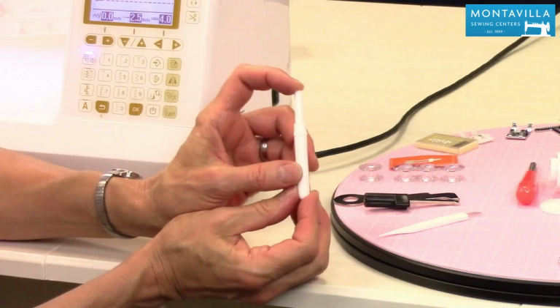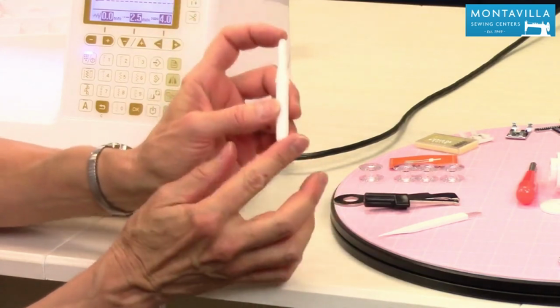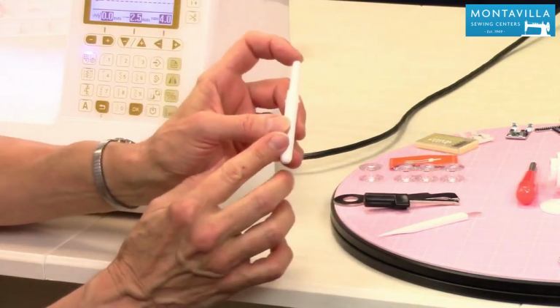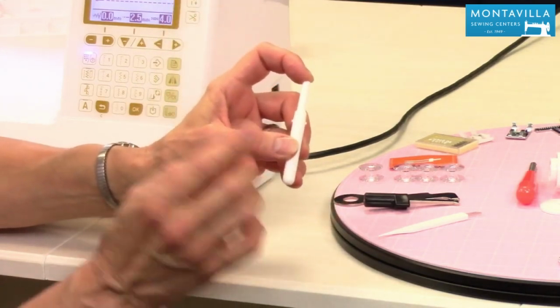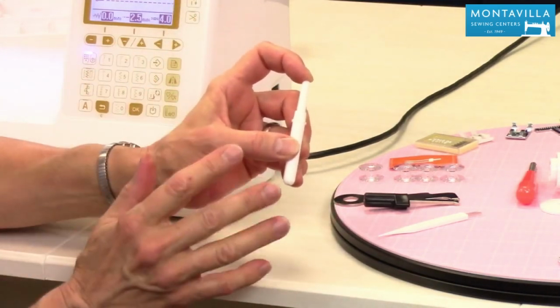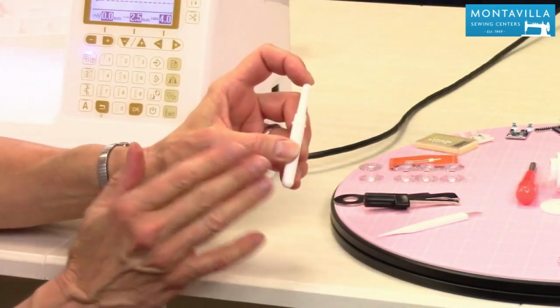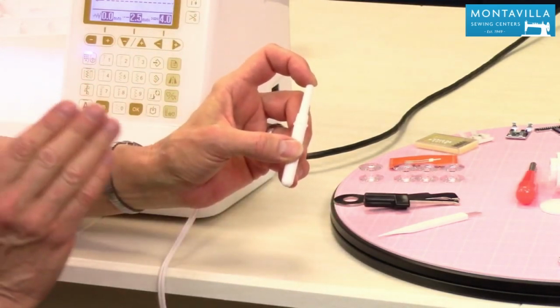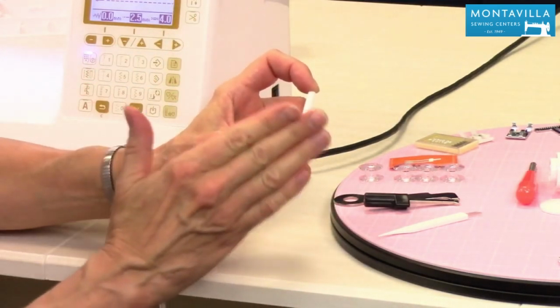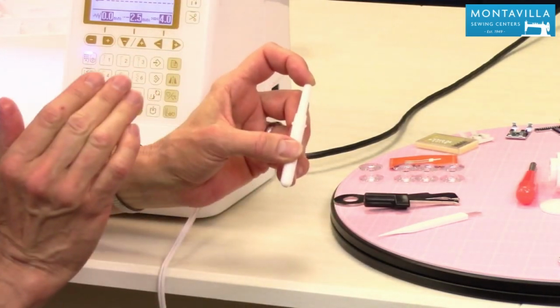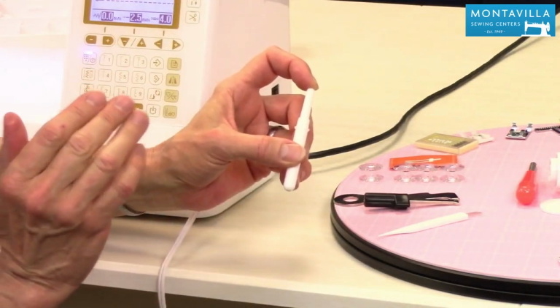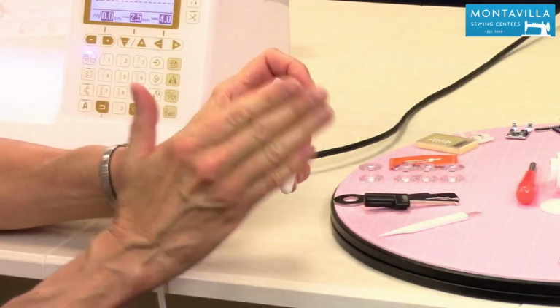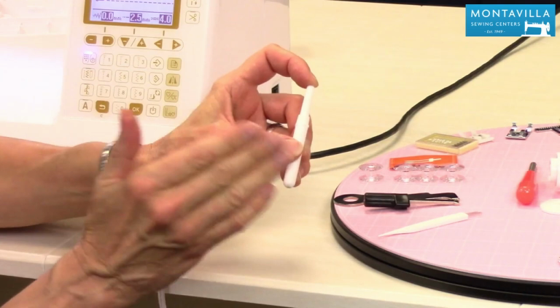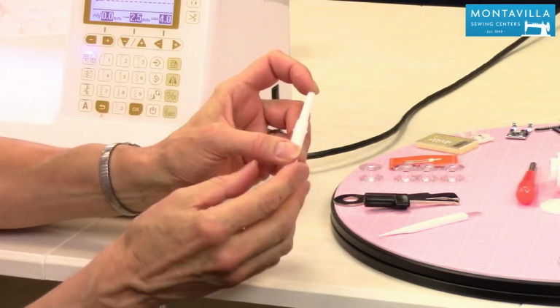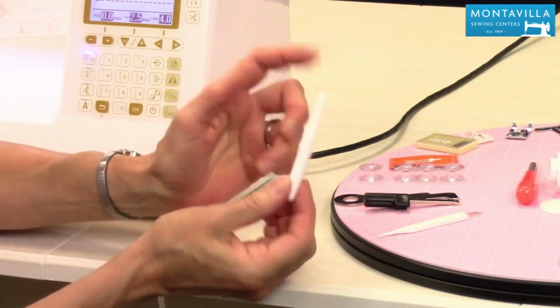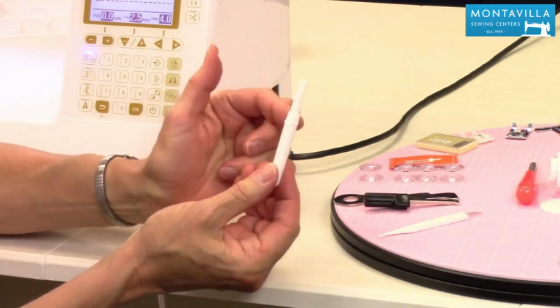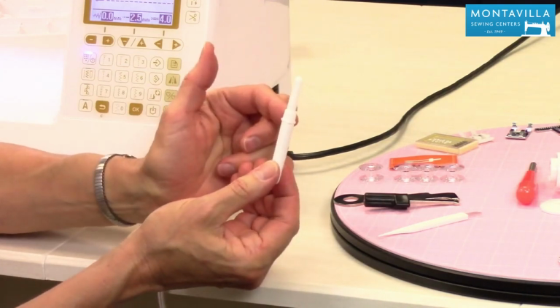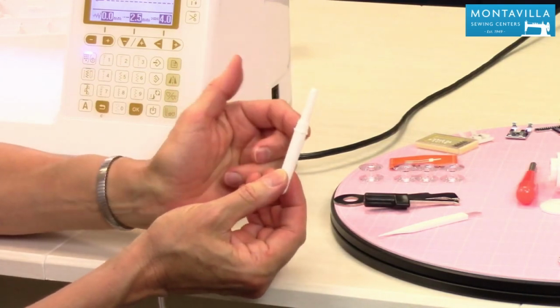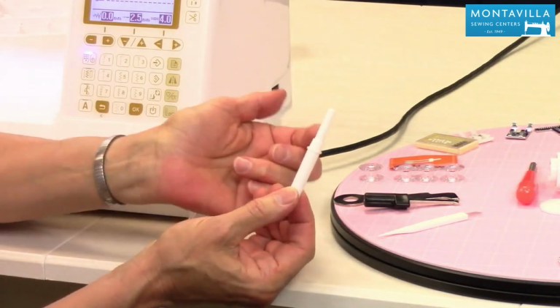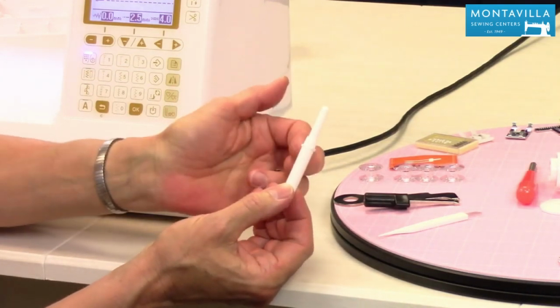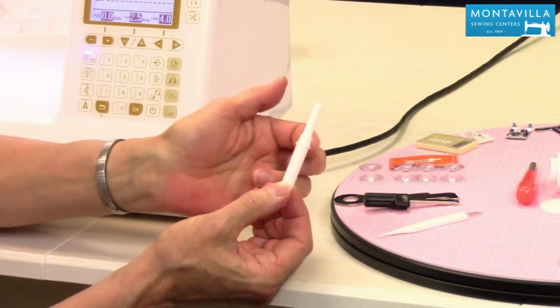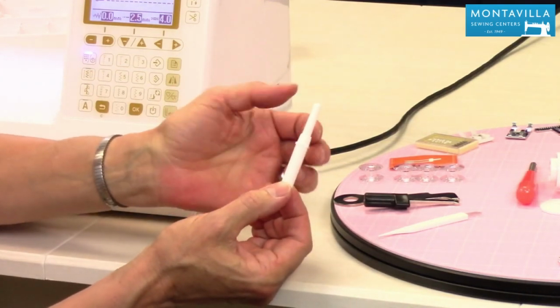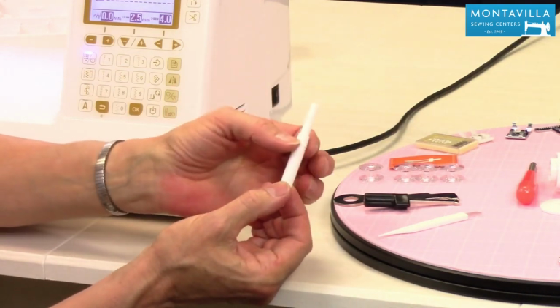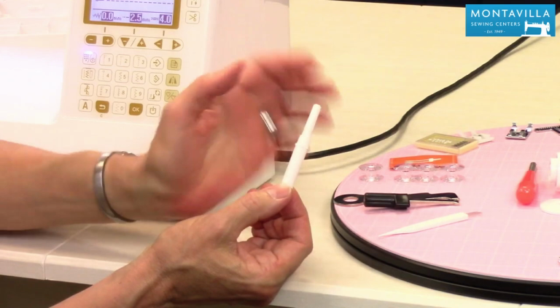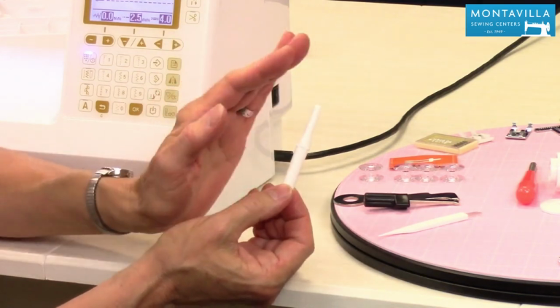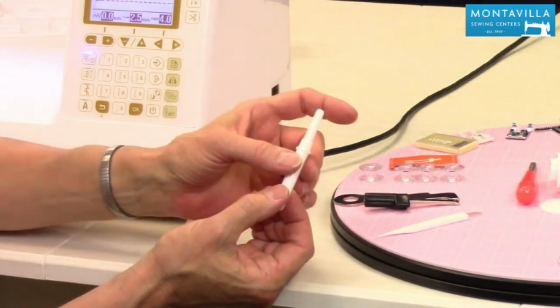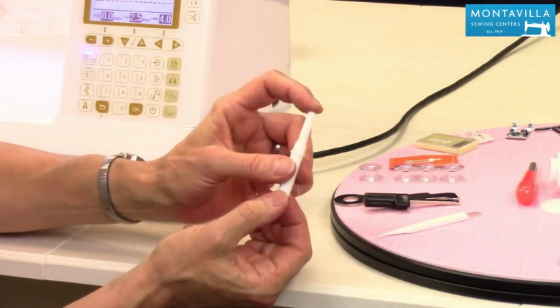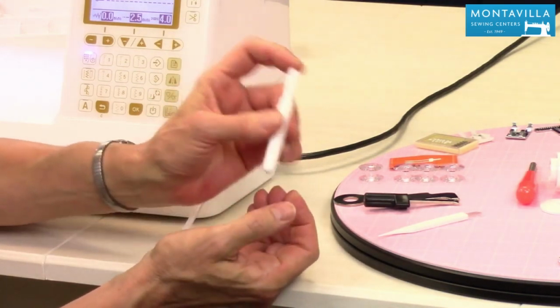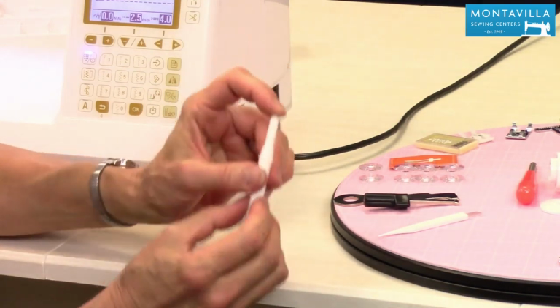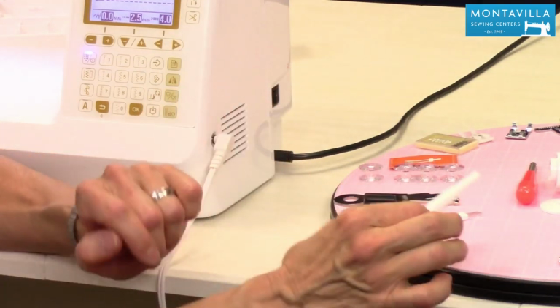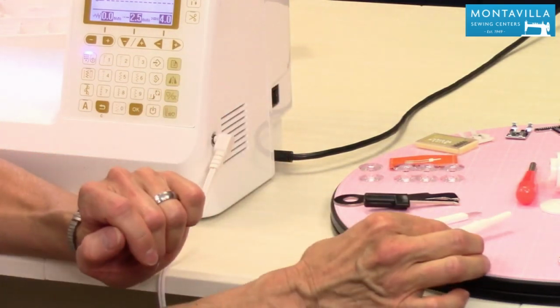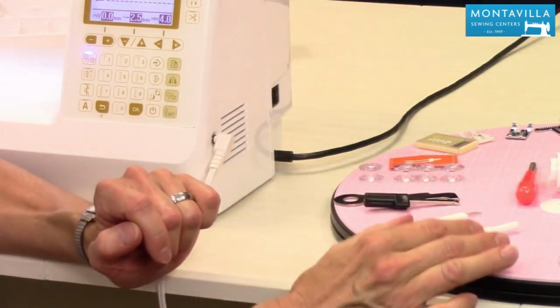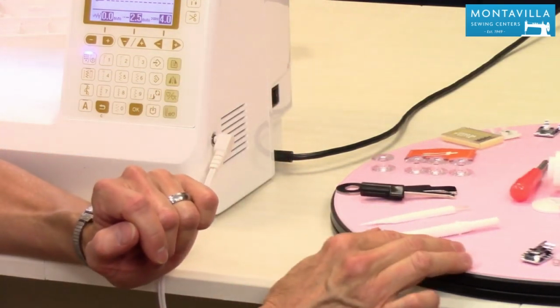I will say something about seam rippers: if you use them a lot or use them through thick, hard to cut fabric, eventually they wear out. You can't sharpen a seam ripper — just get a new one. It's better to have a nice new sharp seam ripper that you're using.